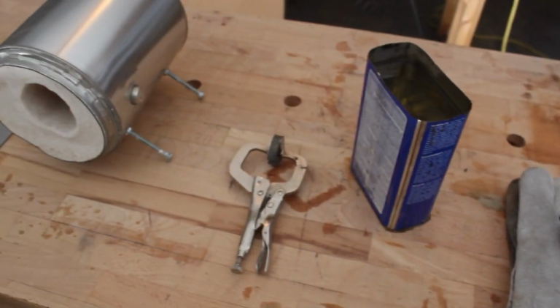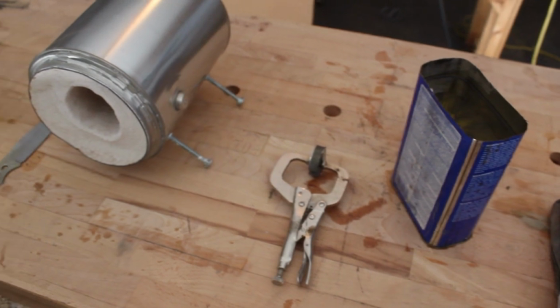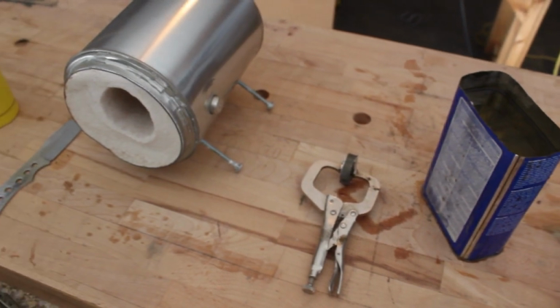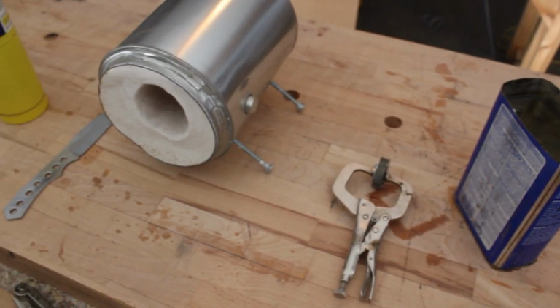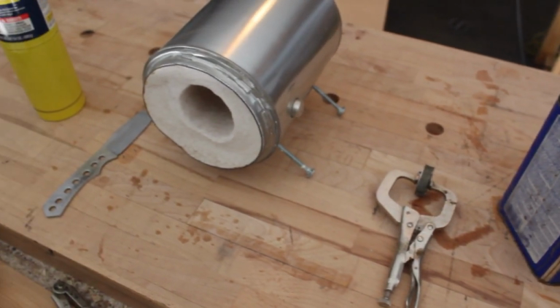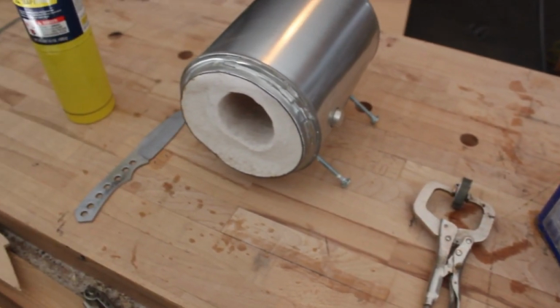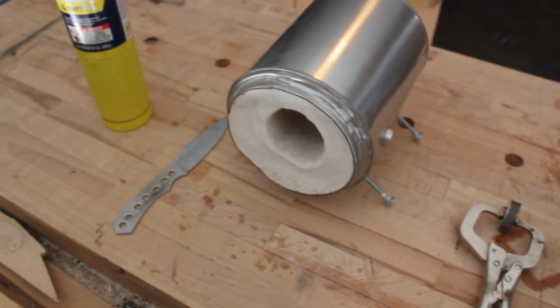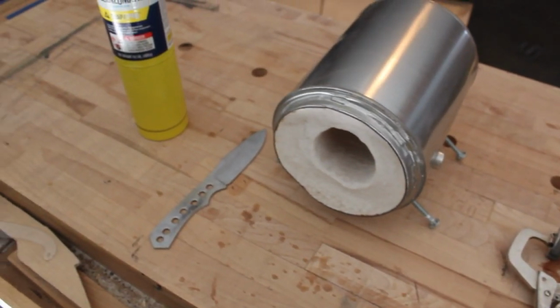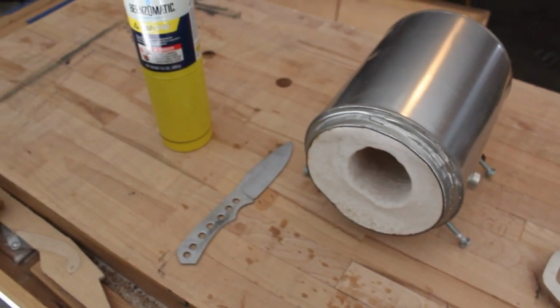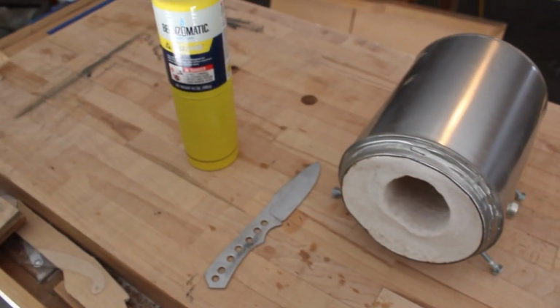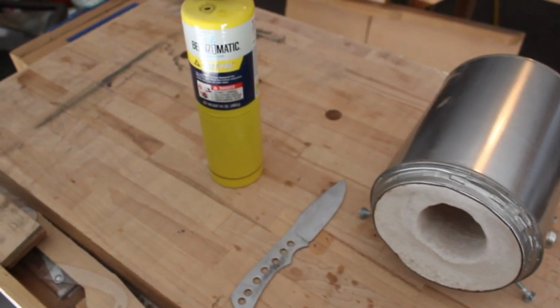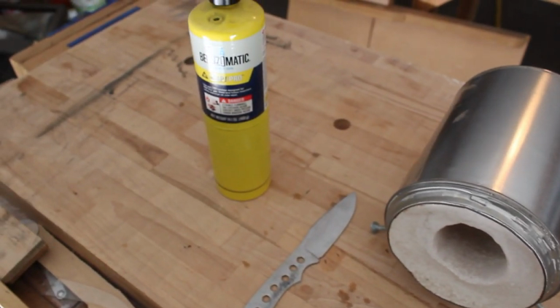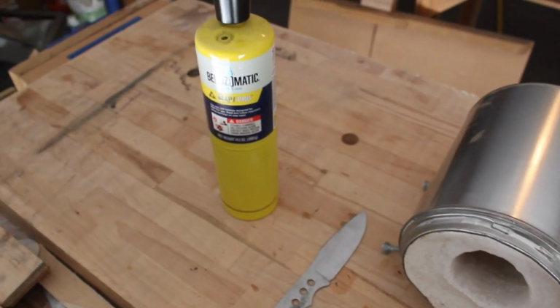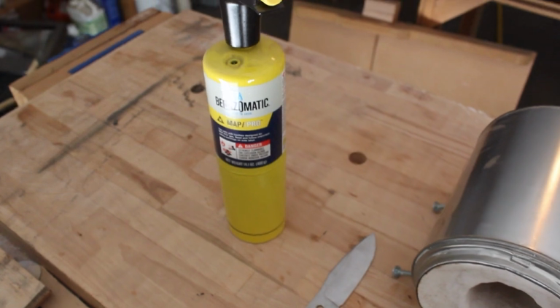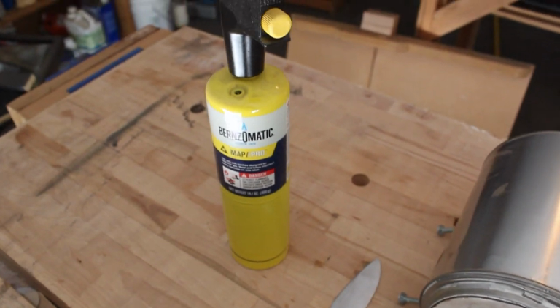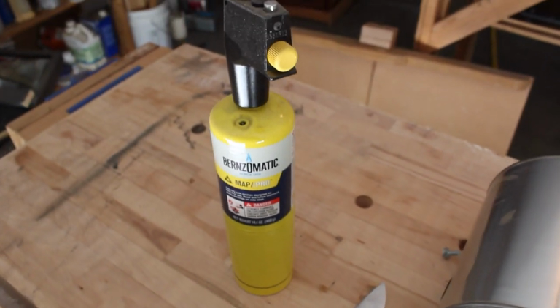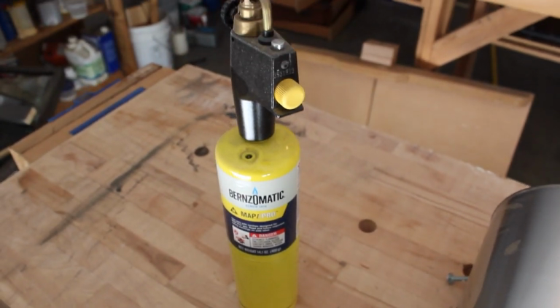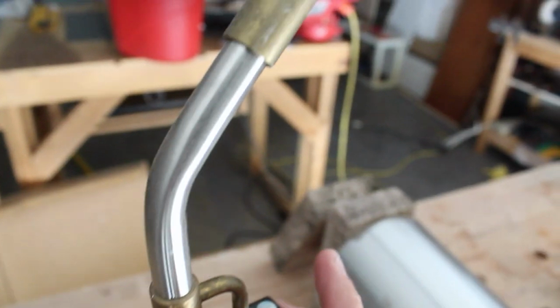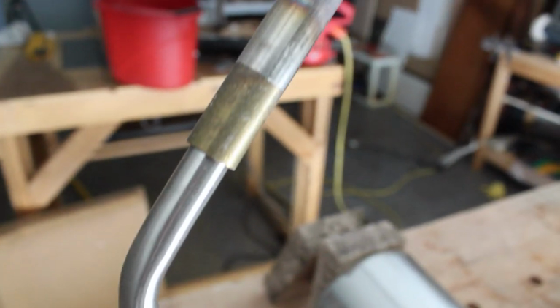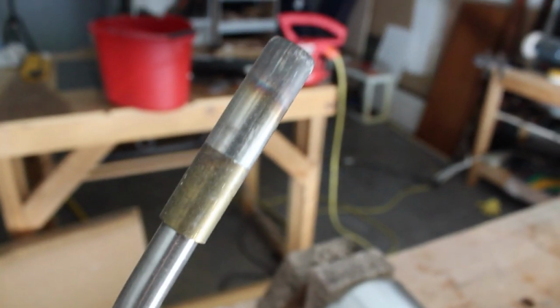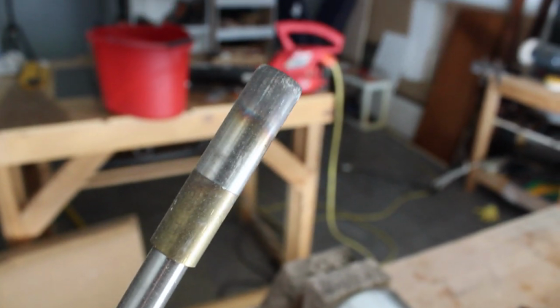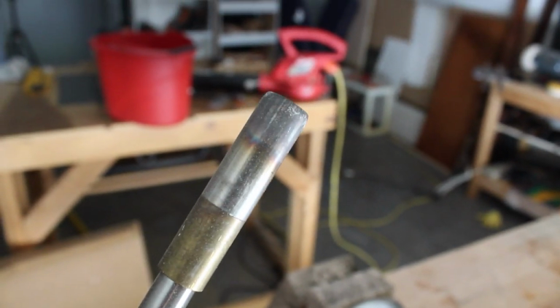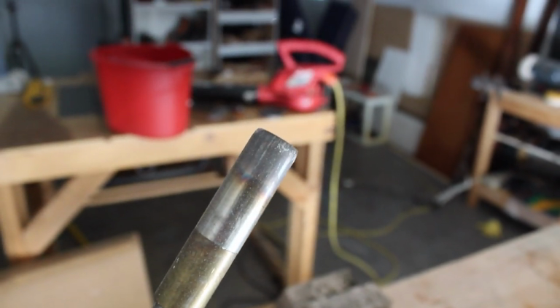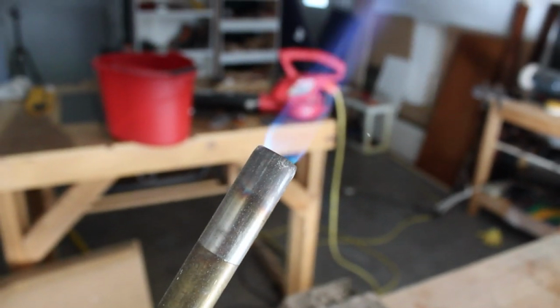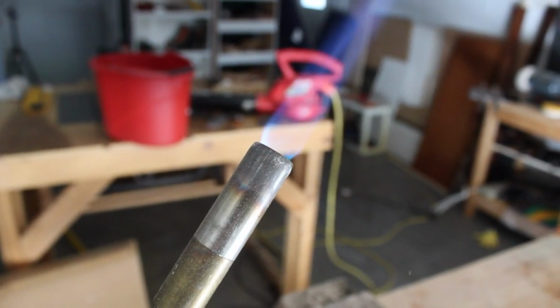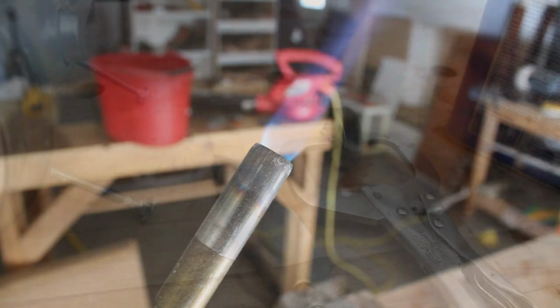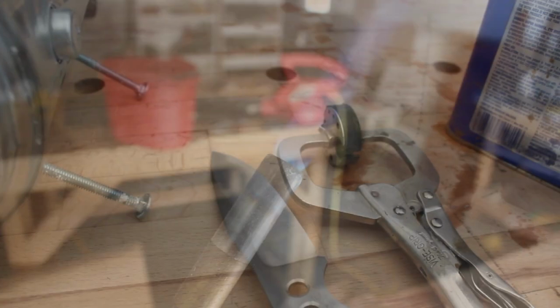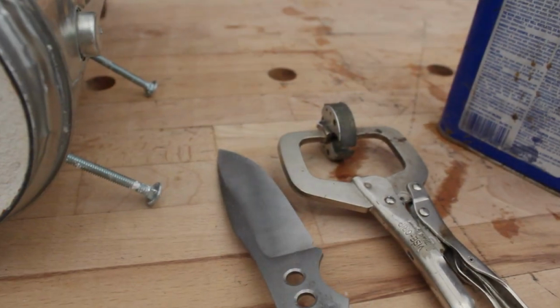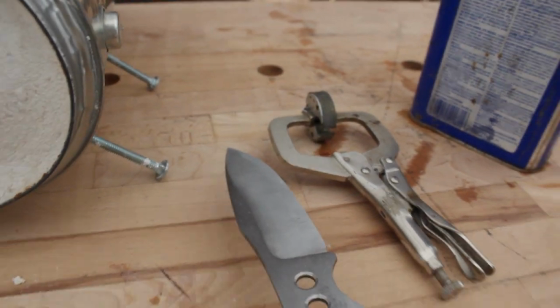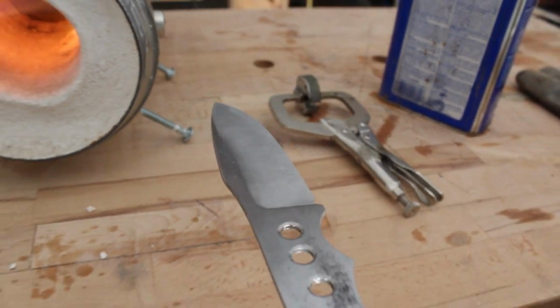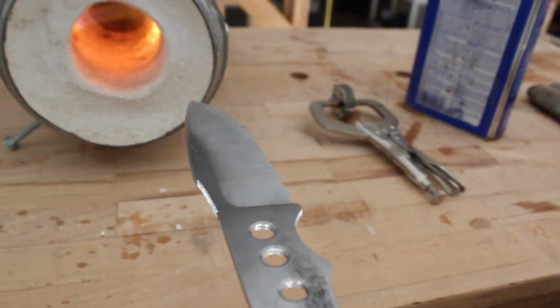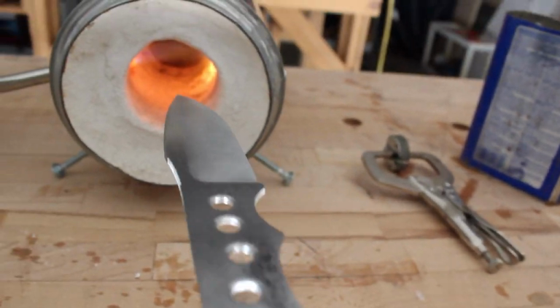To heat treat the knife I'll be using a map gas torch and a paint can forge. I will heat the knife until it's non-magnetic, get it a little bit hotter than that, and then quench the knife in warm canola oil.